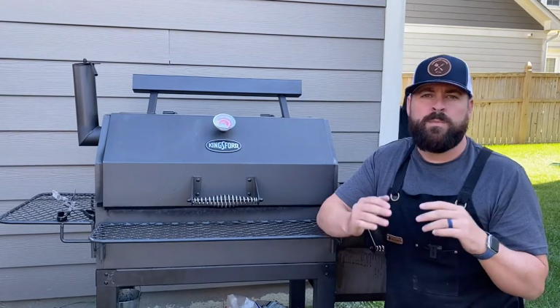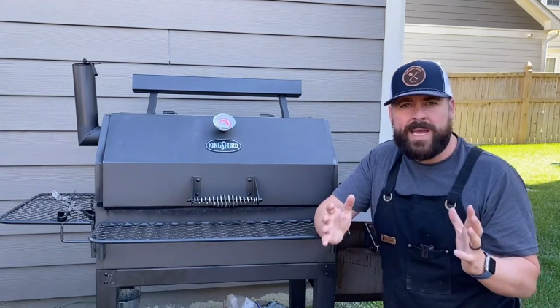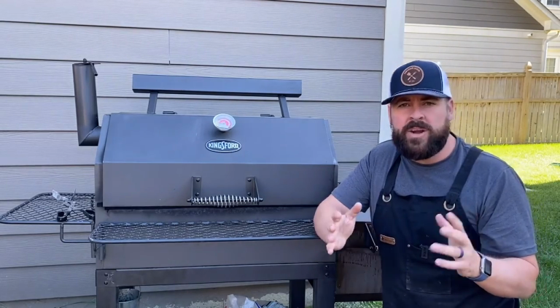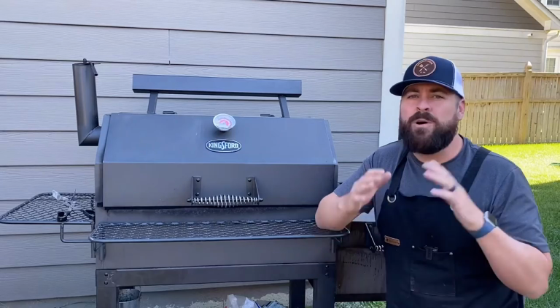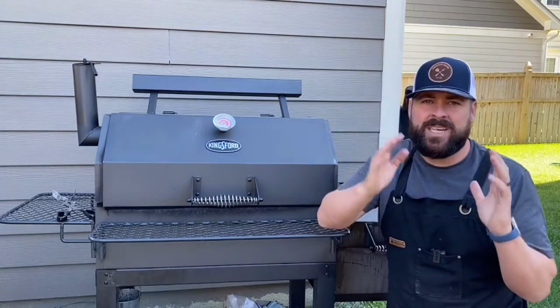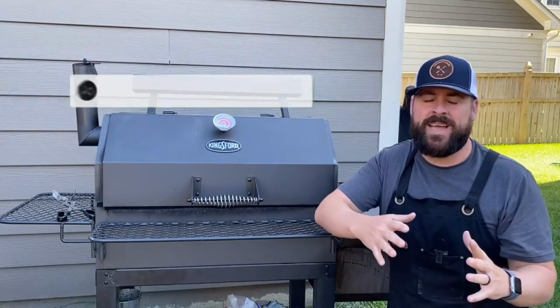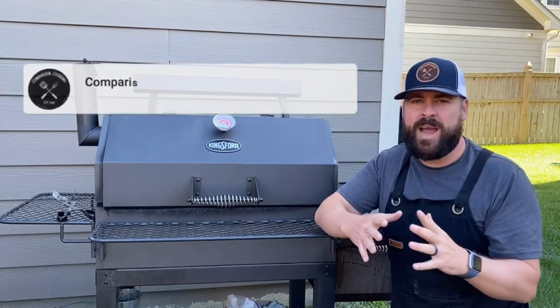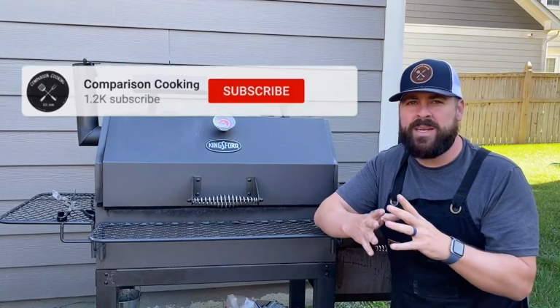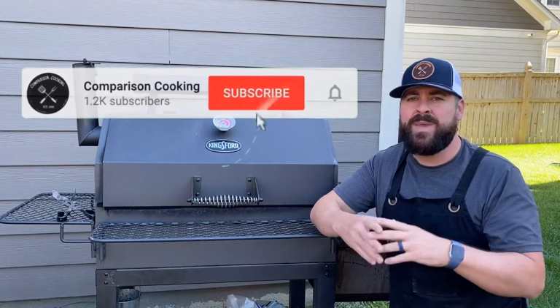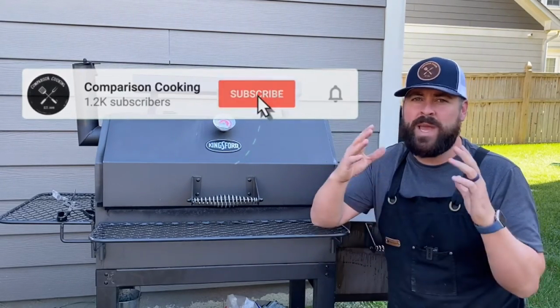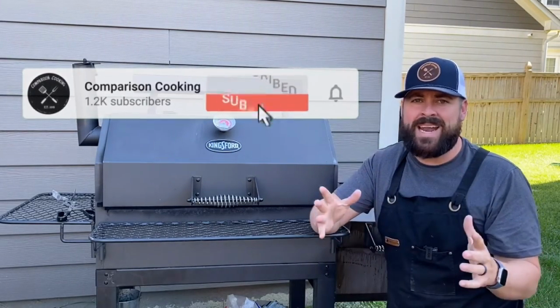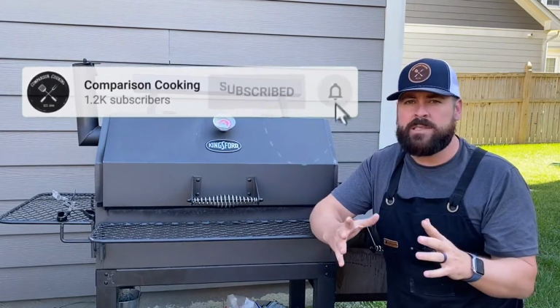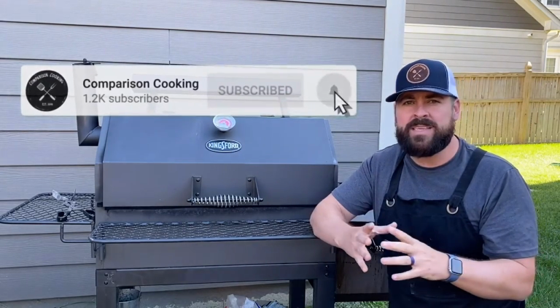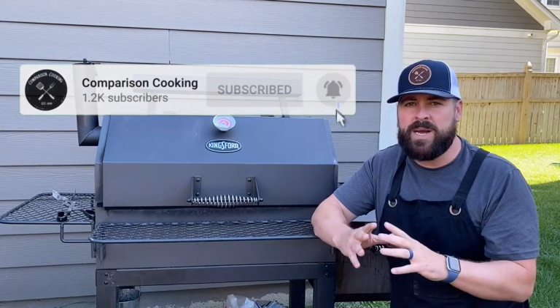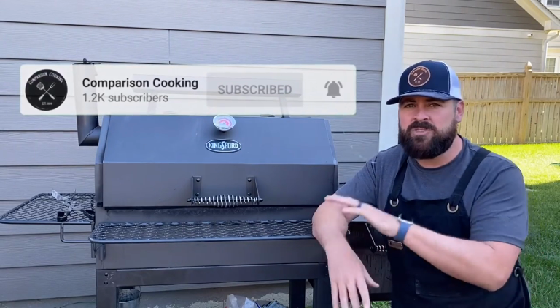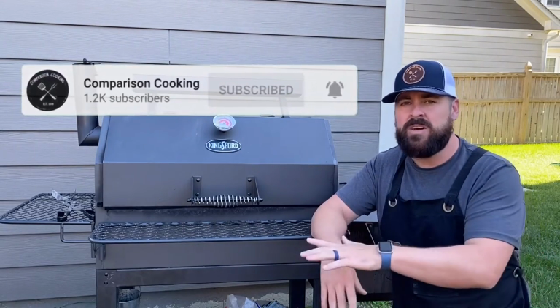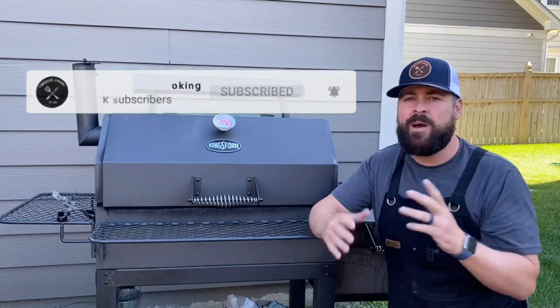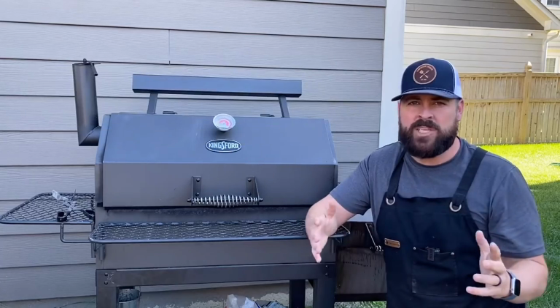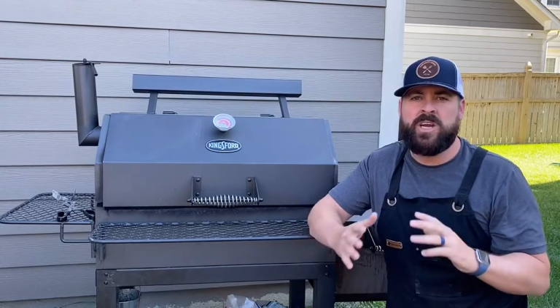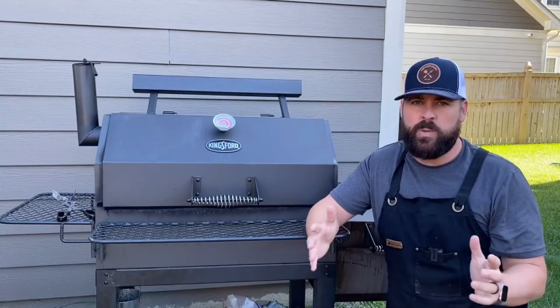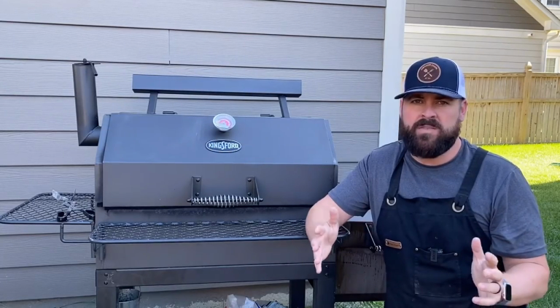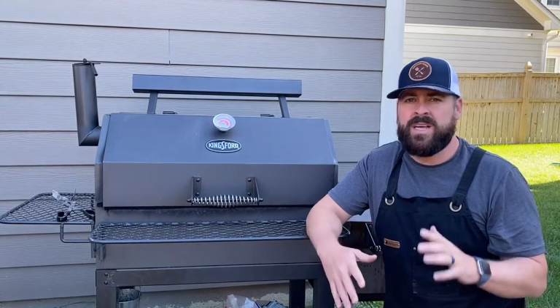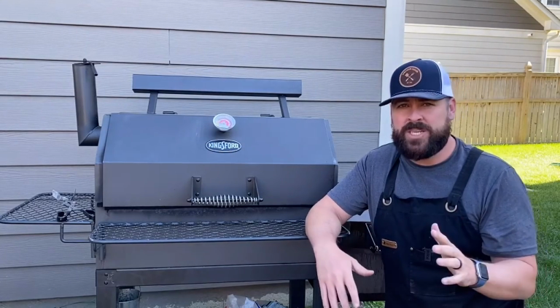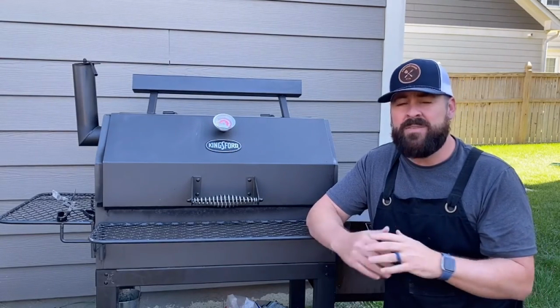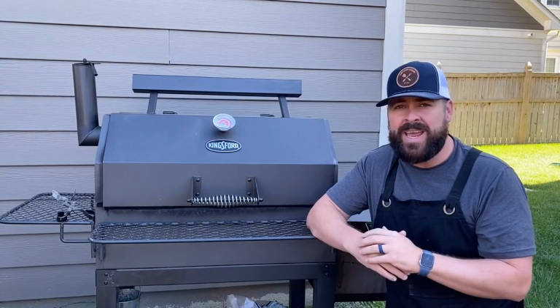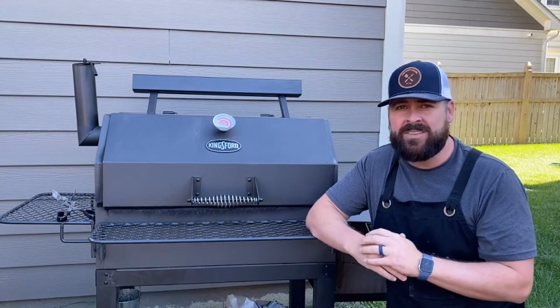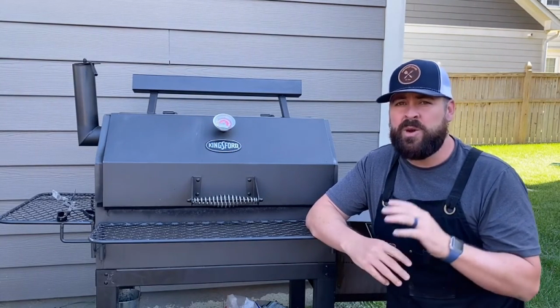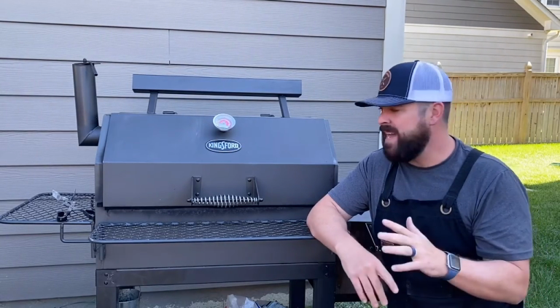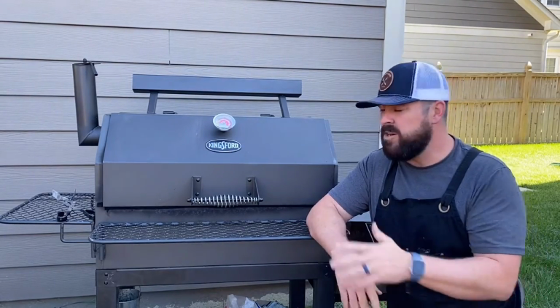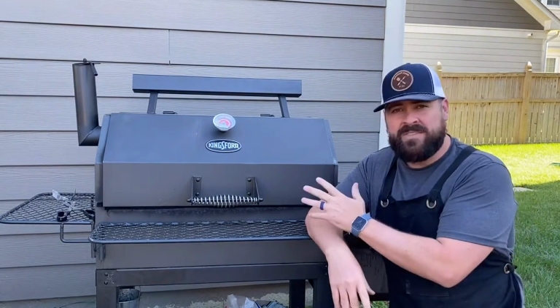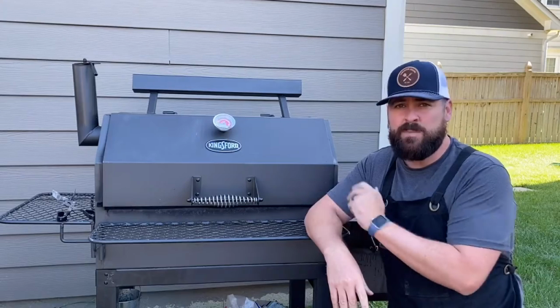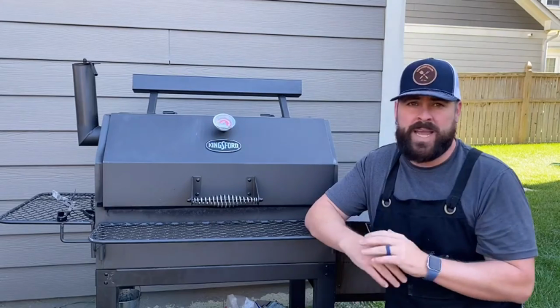Welcome back to the channel guys. My name is Kevin and today we're going over the question I get asked all the time: how do I add wood to make it the most efficient possible? Click that subscribe button because we have a lot of awesome things coming up on this channel, especially if you want to enhance your backyard offset smoker game.